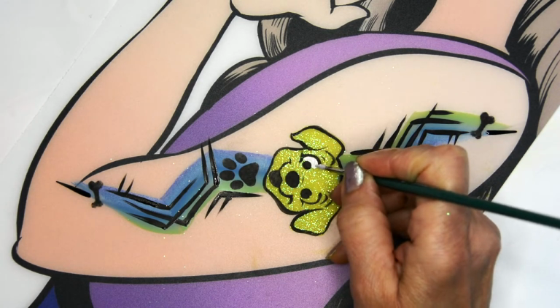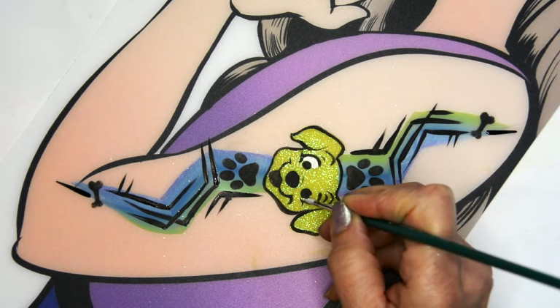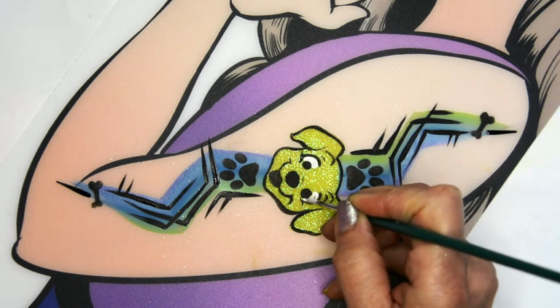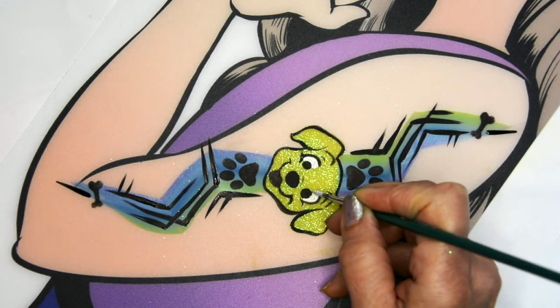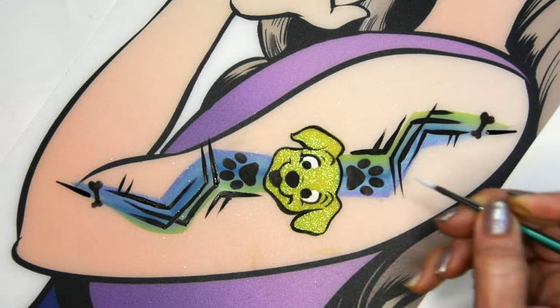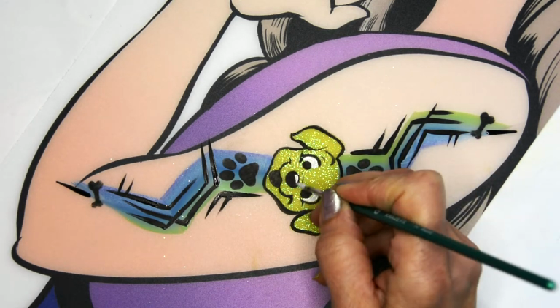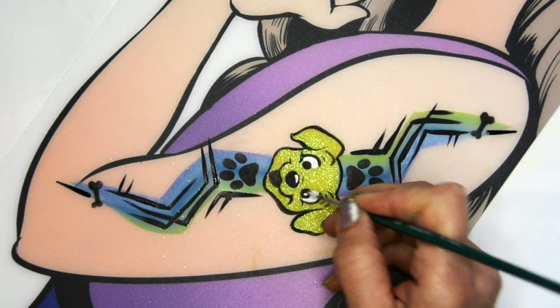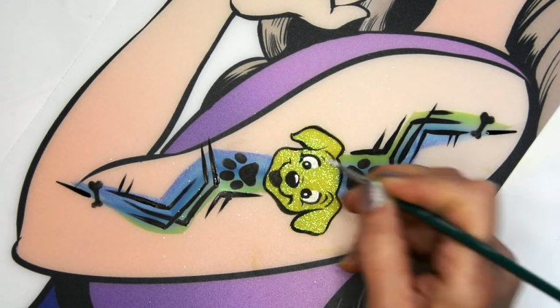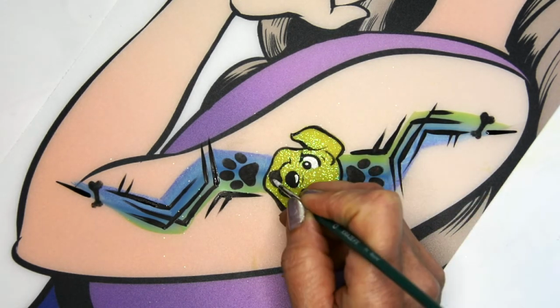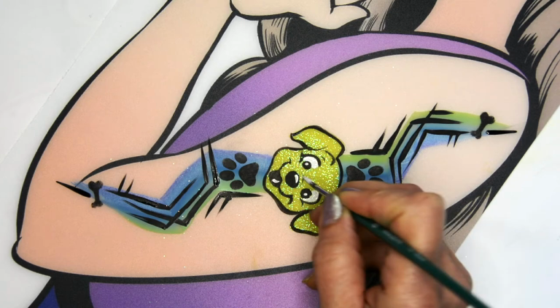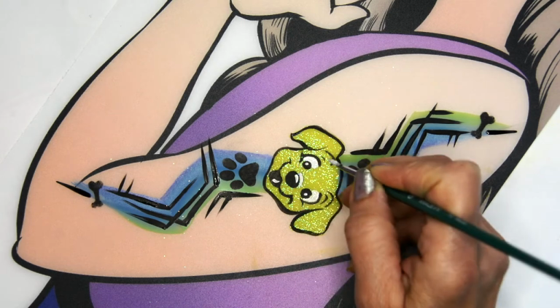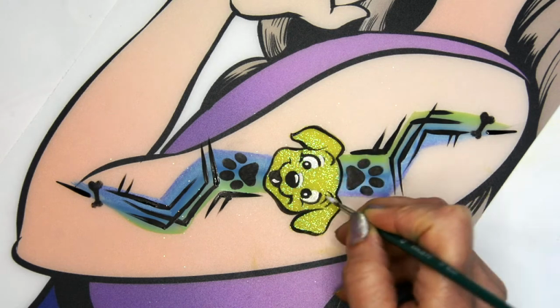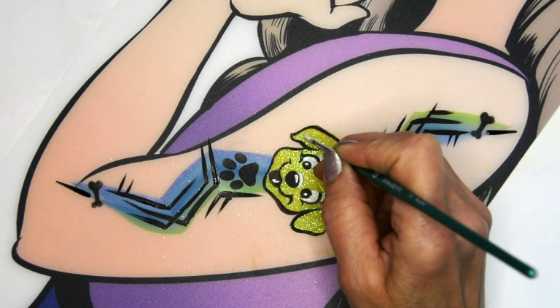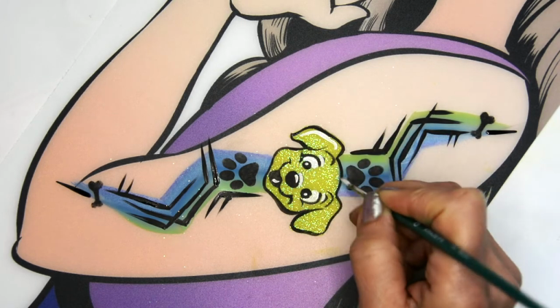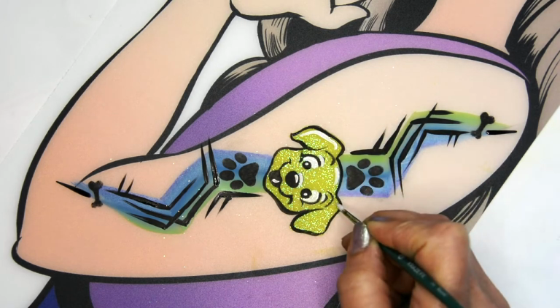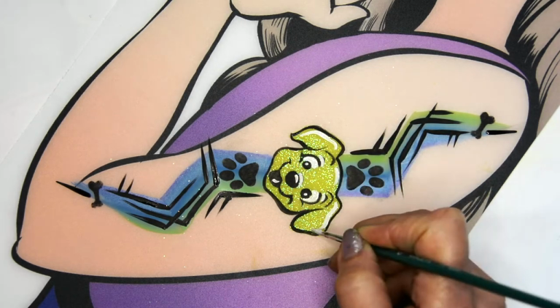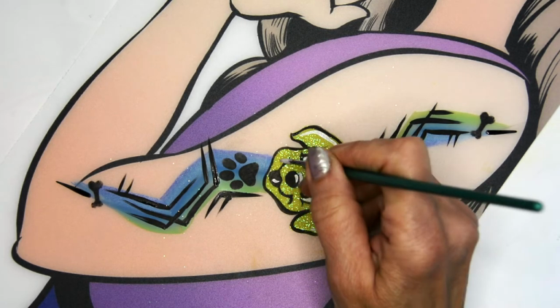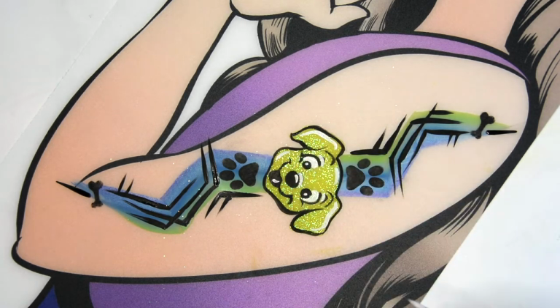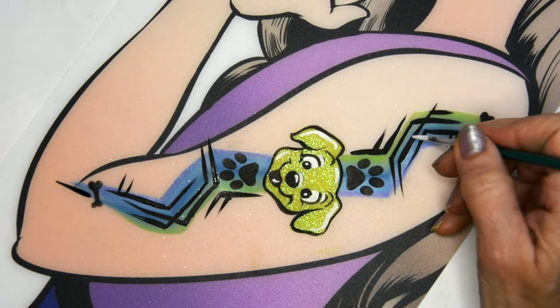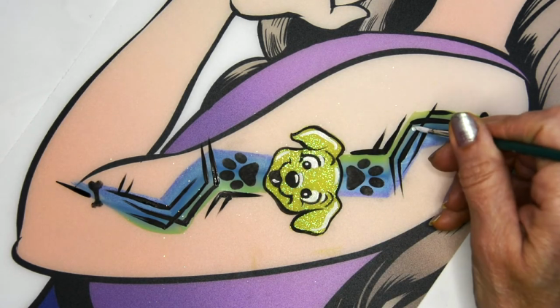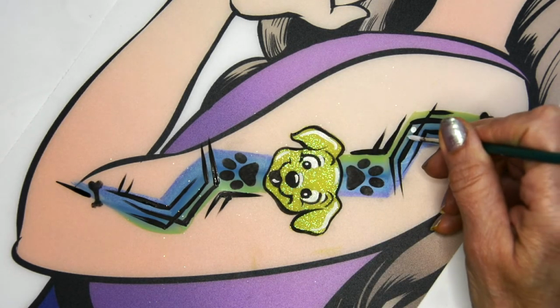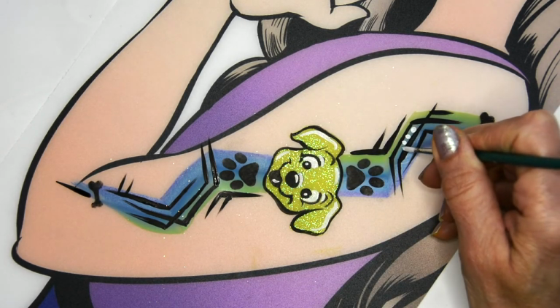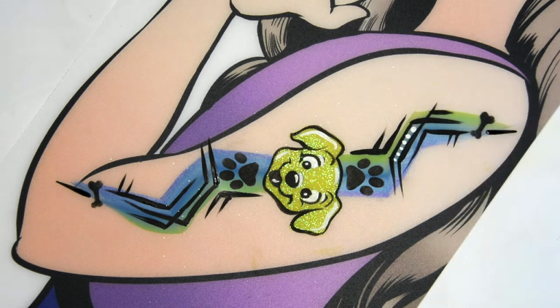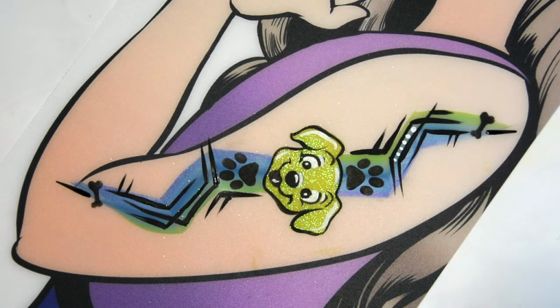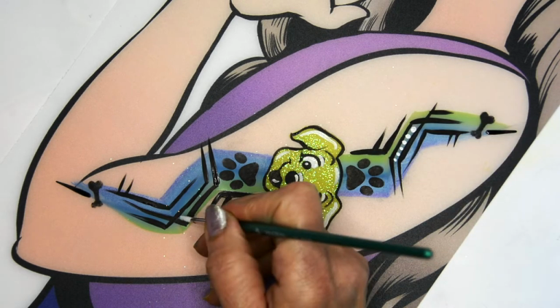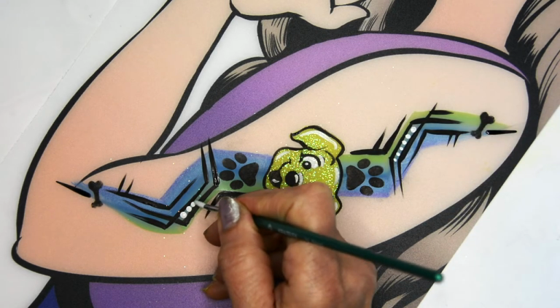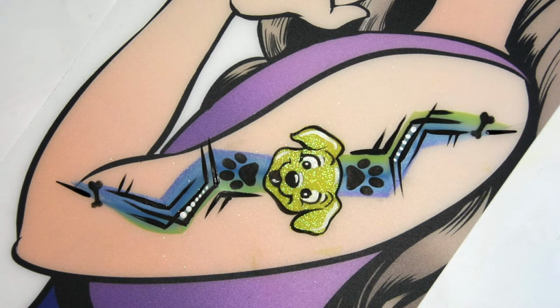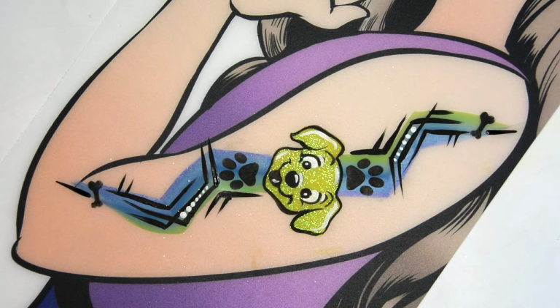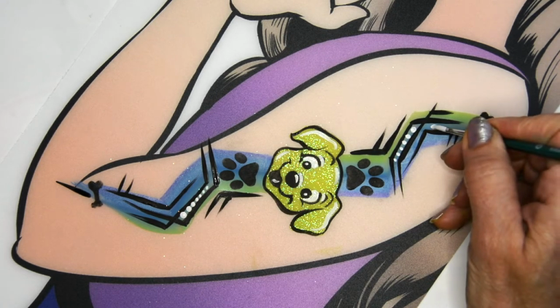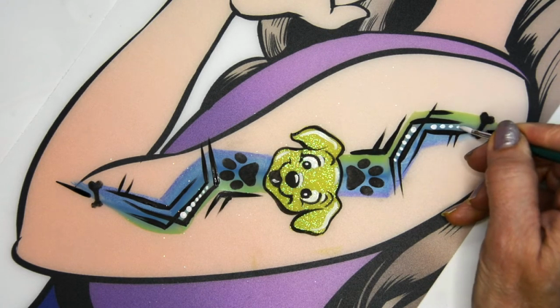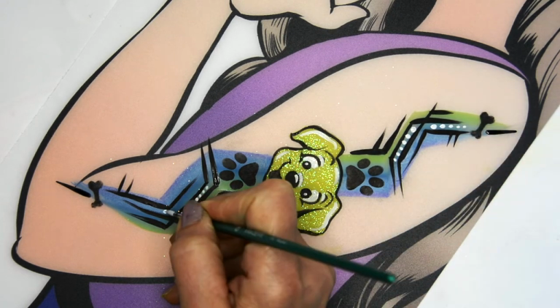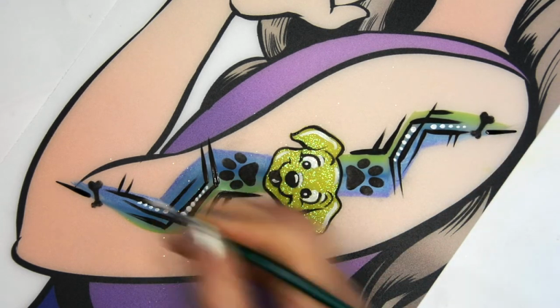Now I'm gonna take the Craze white and fill in some white areas on the puppy's eyes and nose, give him some highlights, and I'm gonna add a few dots and some white teardrops to that background just to give contrast and make everything pop.